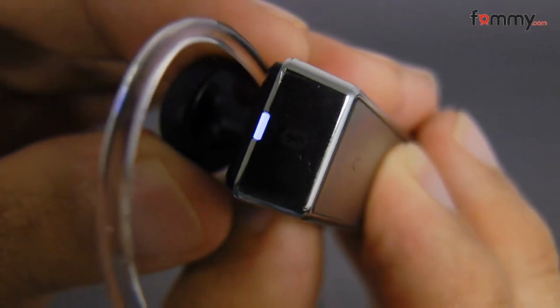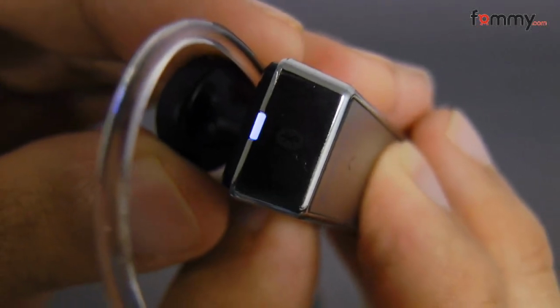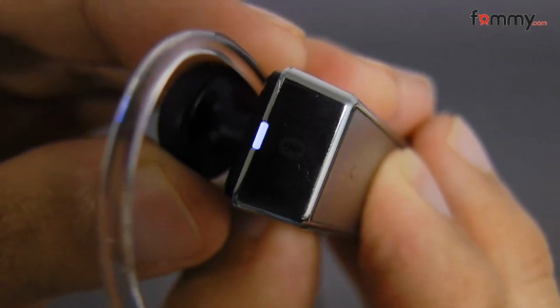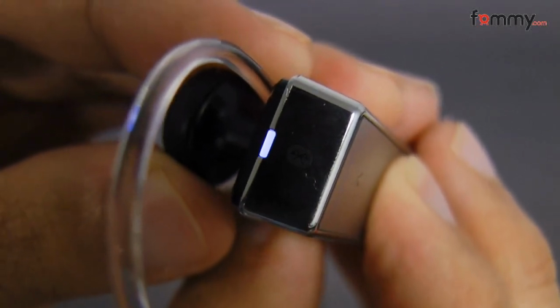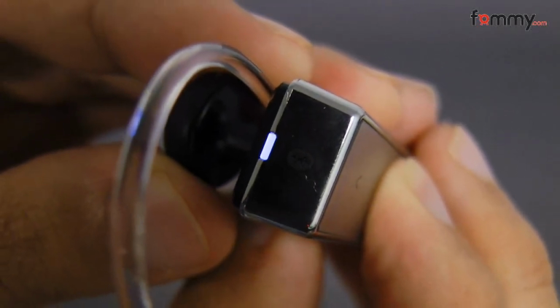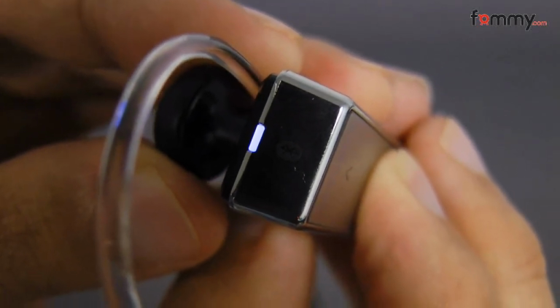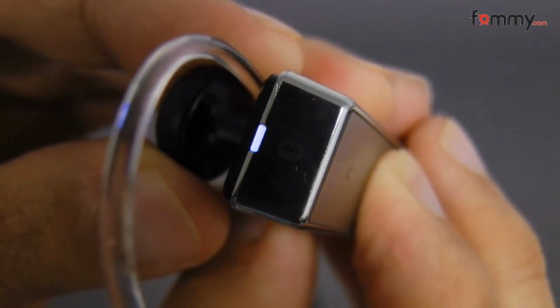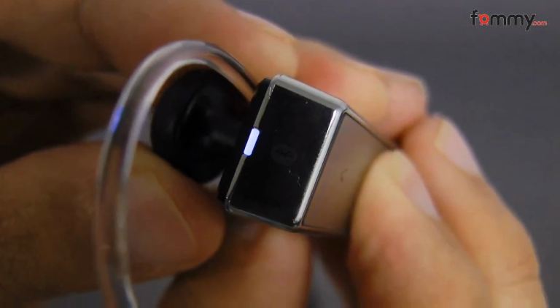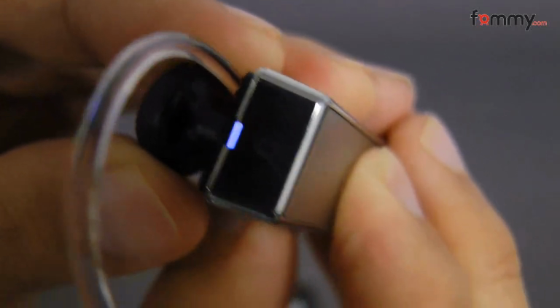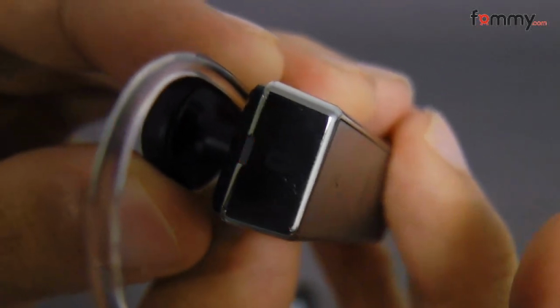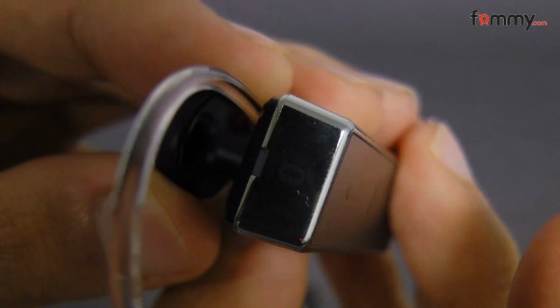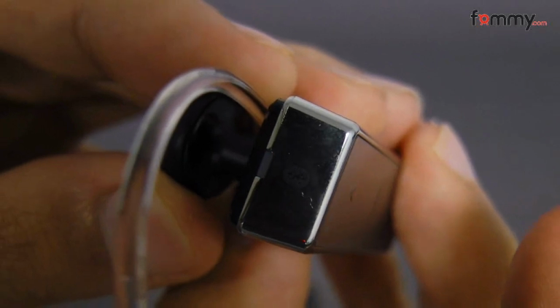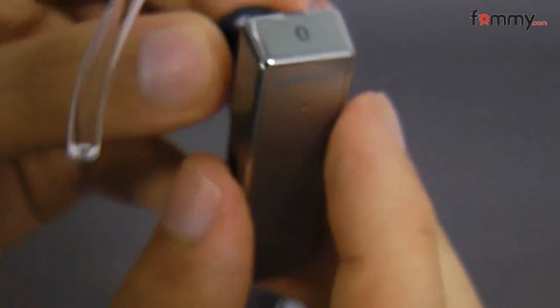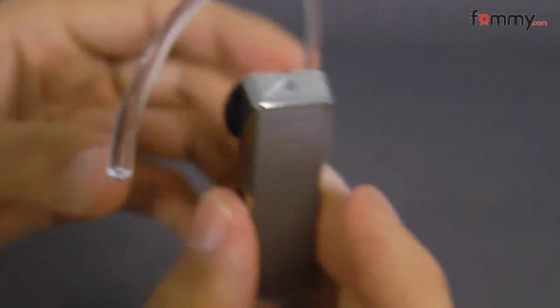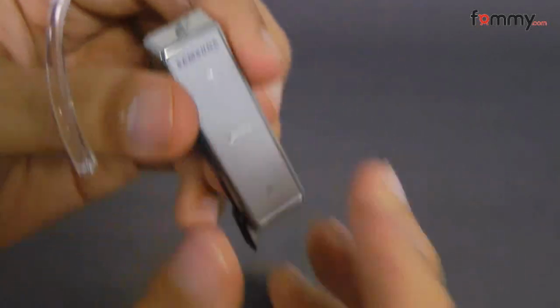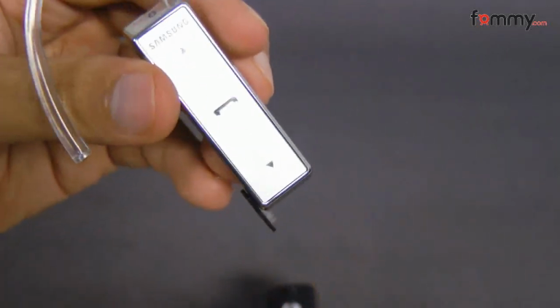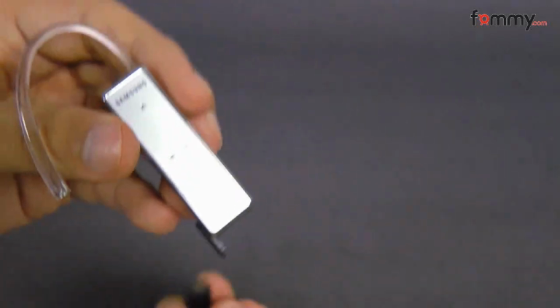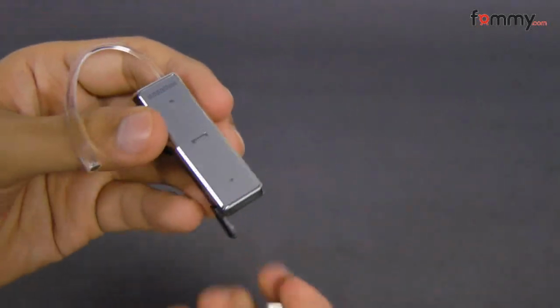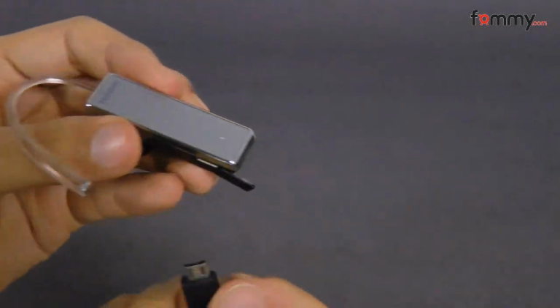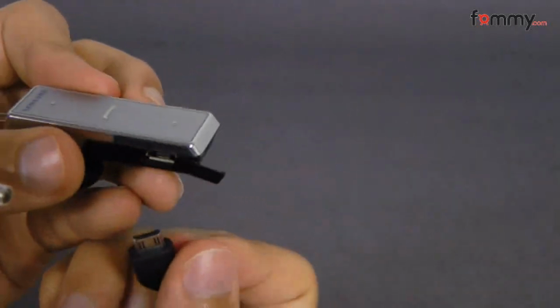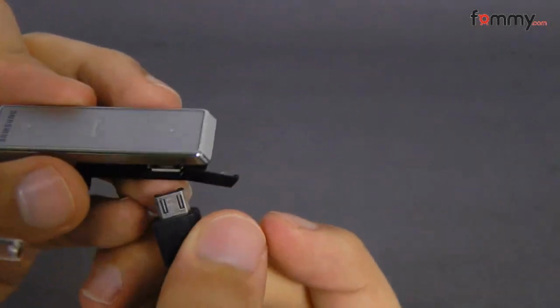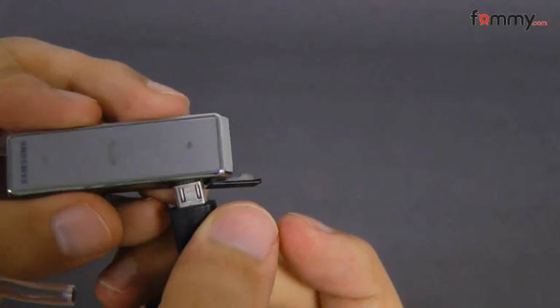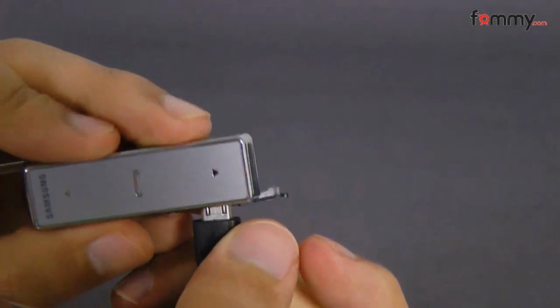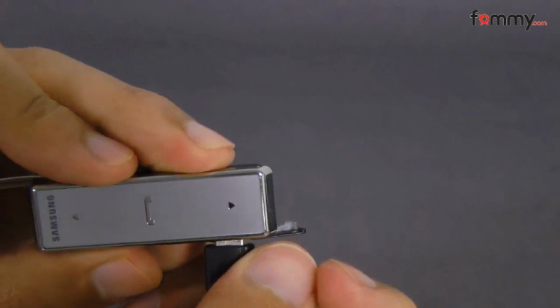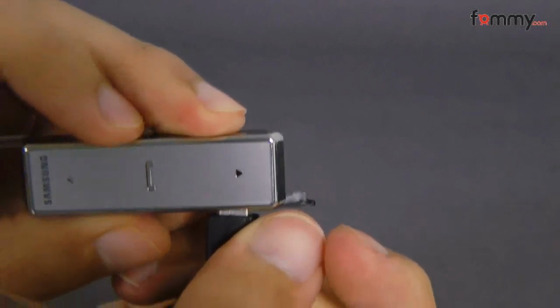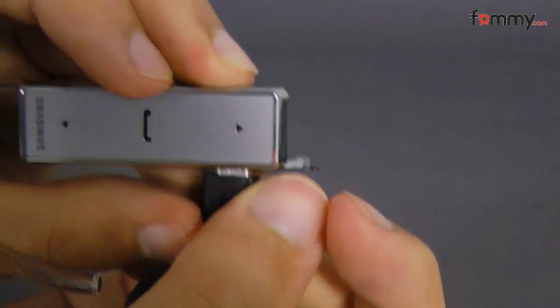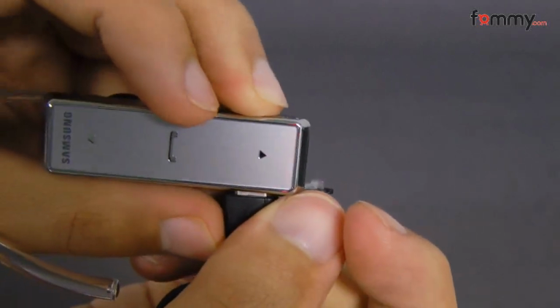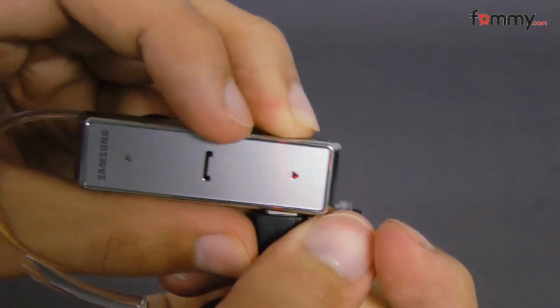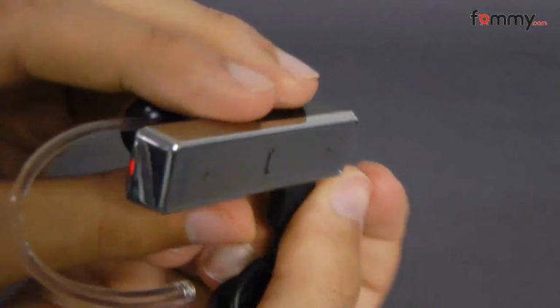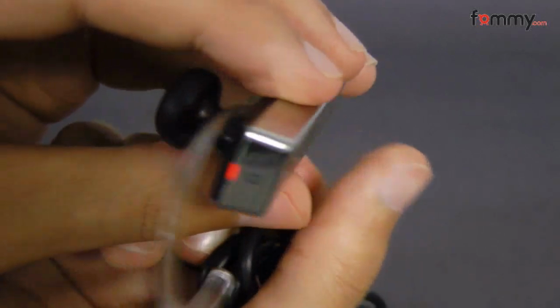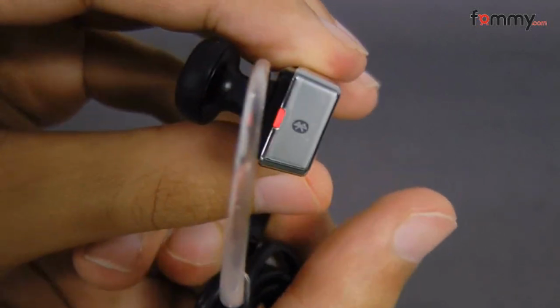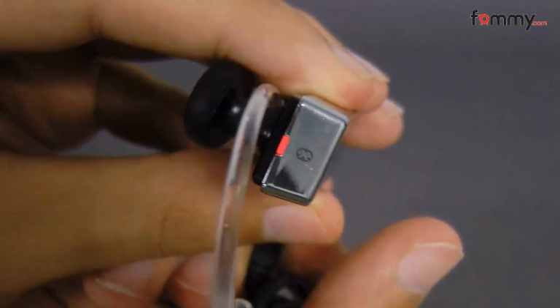Go ahead and turn this off. And when you need to charge it up, just plug it into your micro USB port, and it'll let you know it's charging.